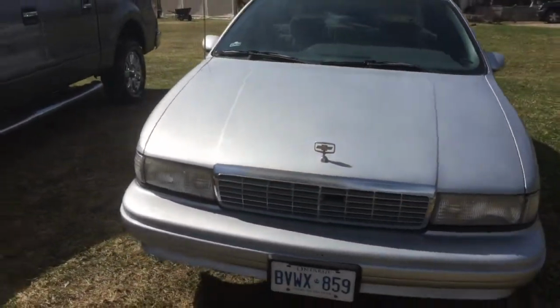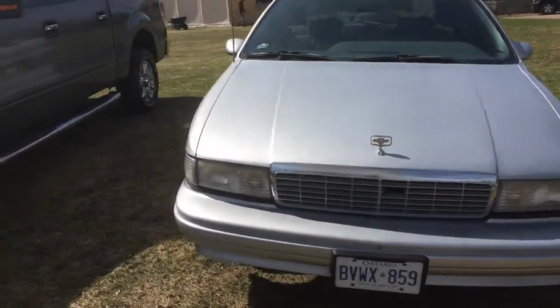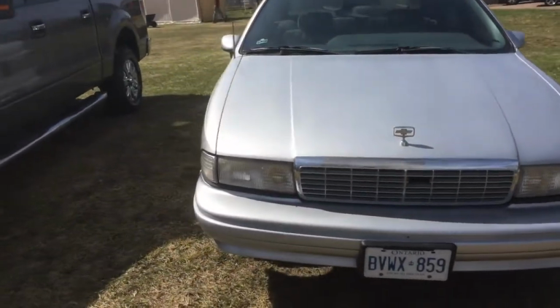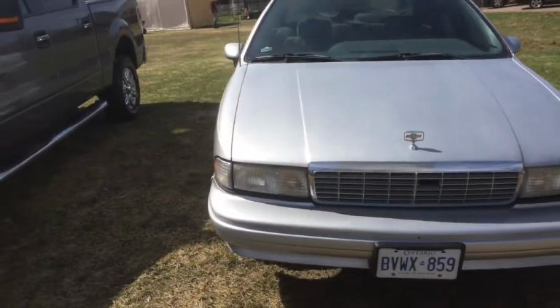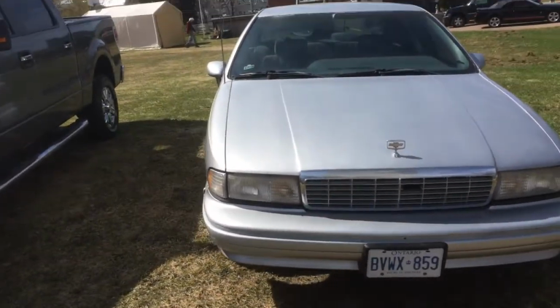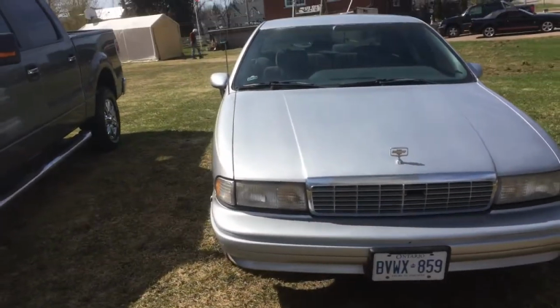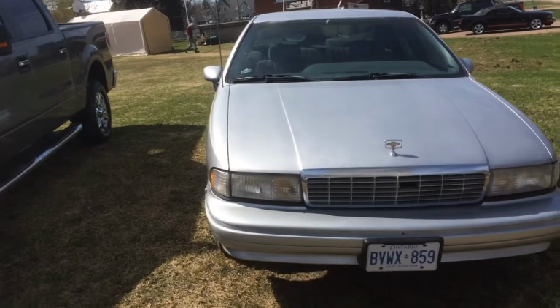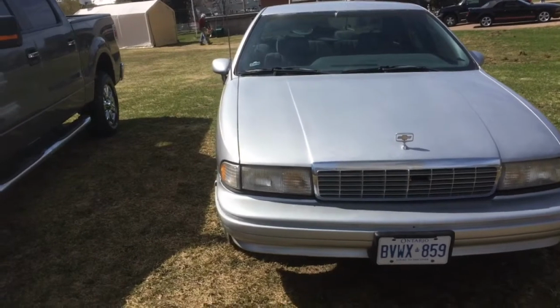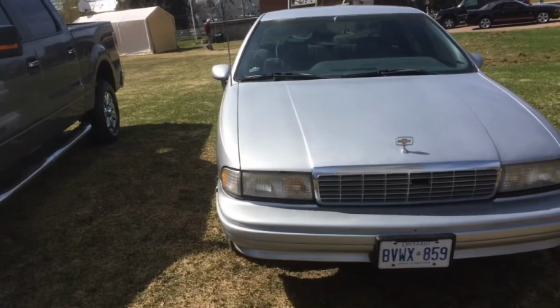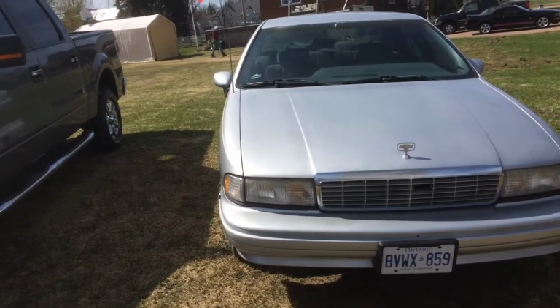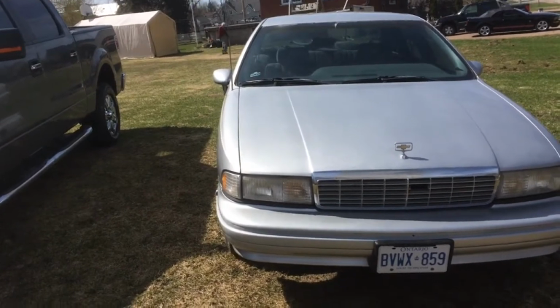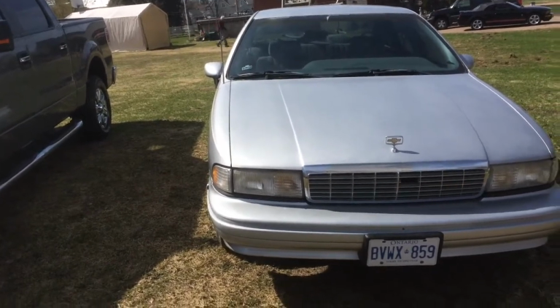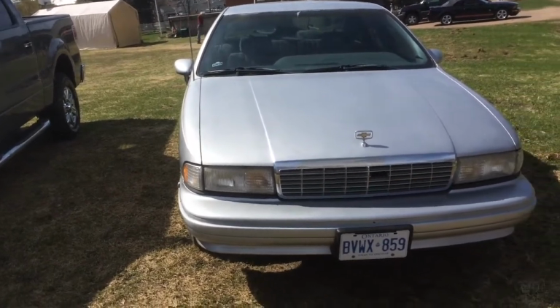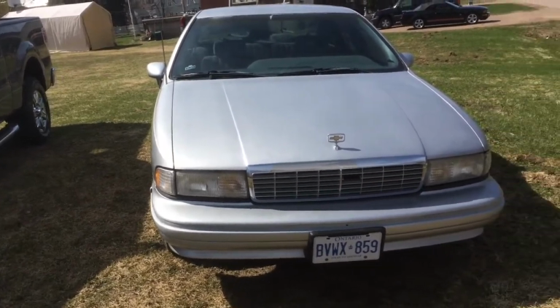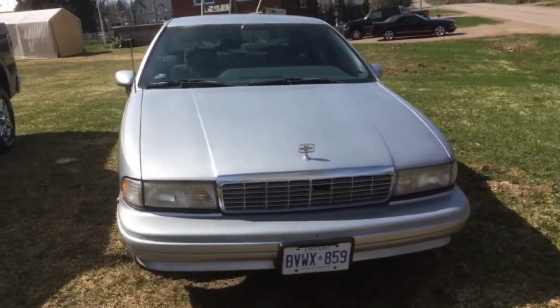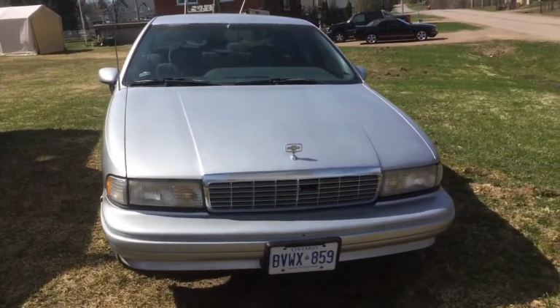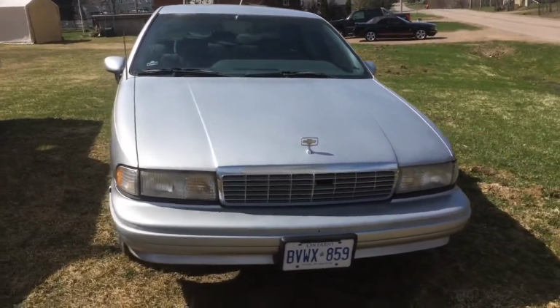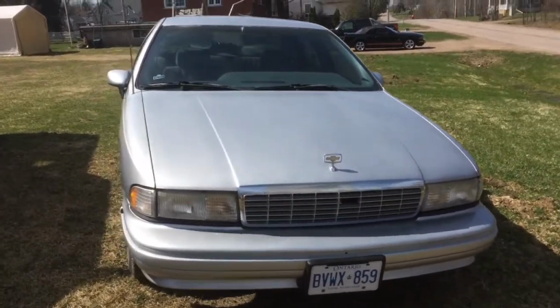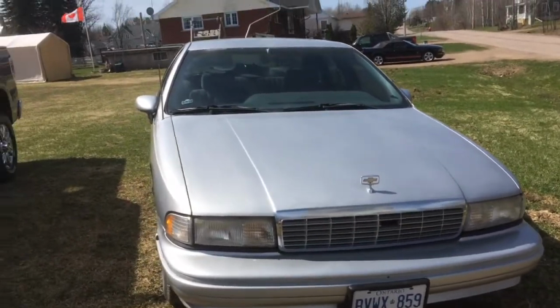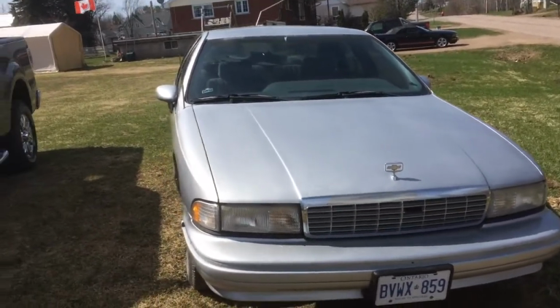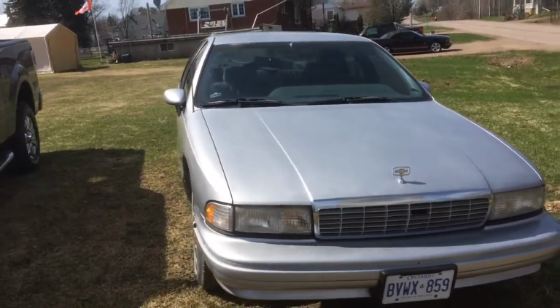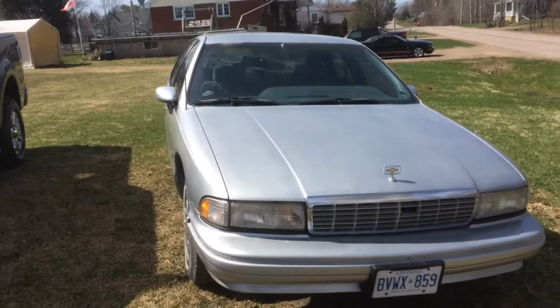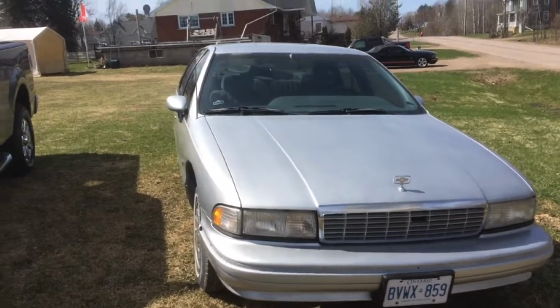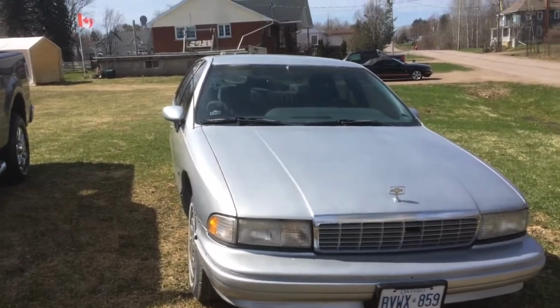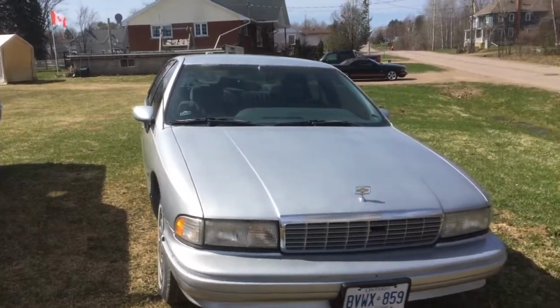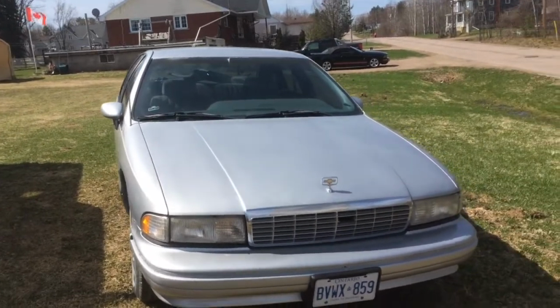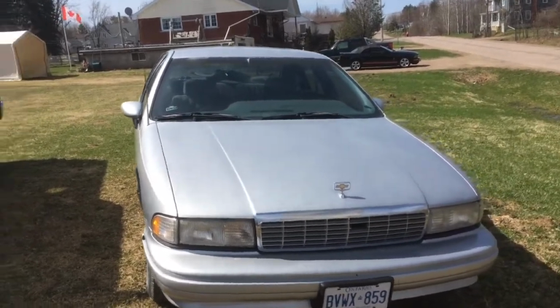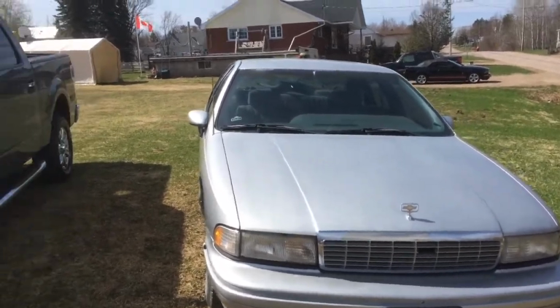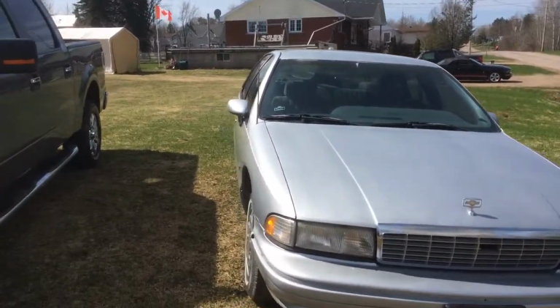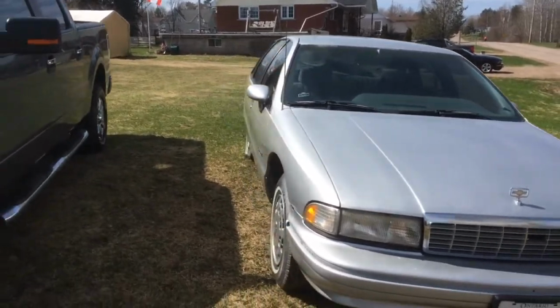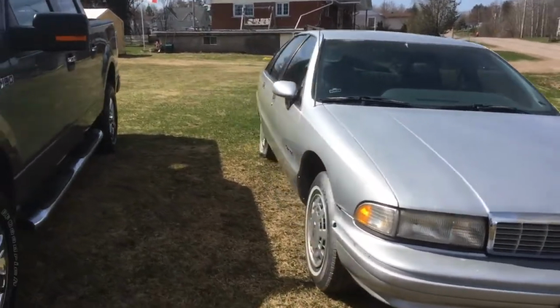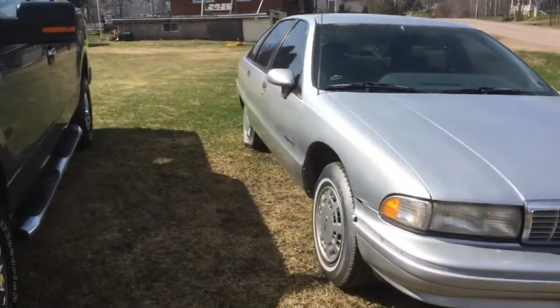It's good as-is except for the exhaust. I do need to get a new crossover pipe. Technically it should get a whole new exhaust system put on it.